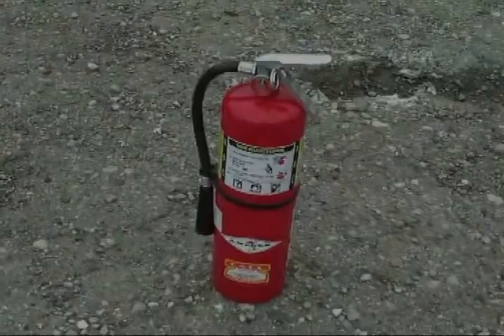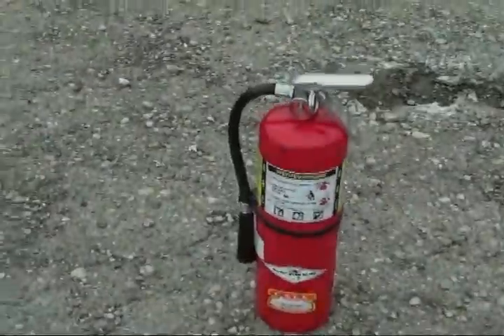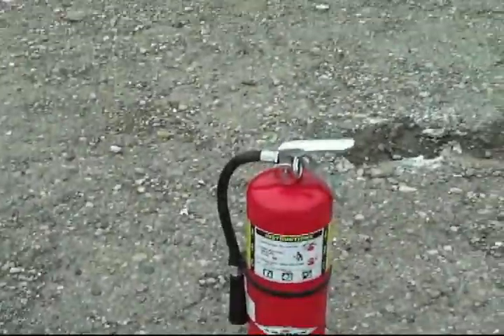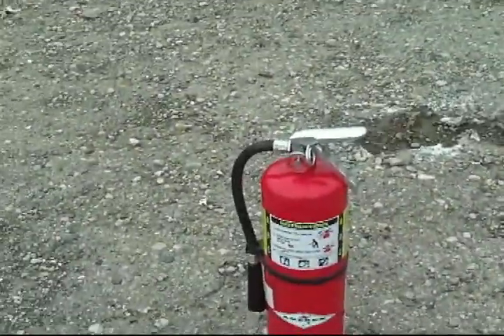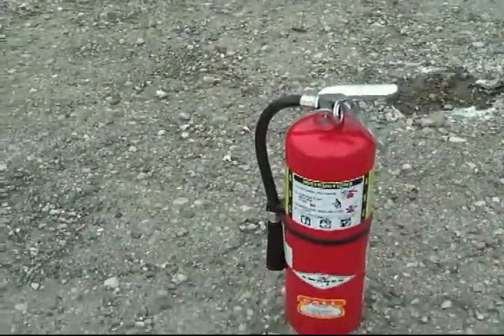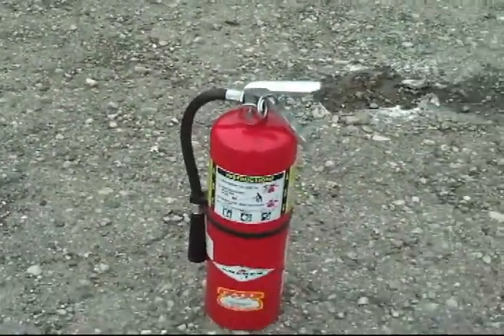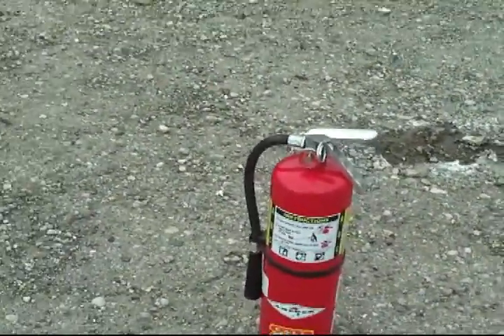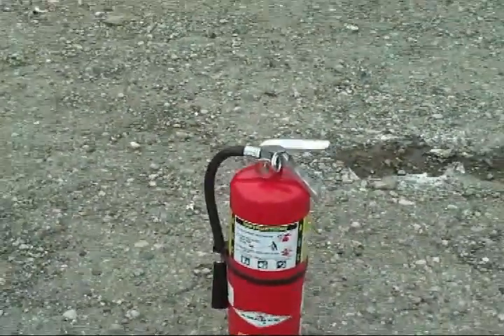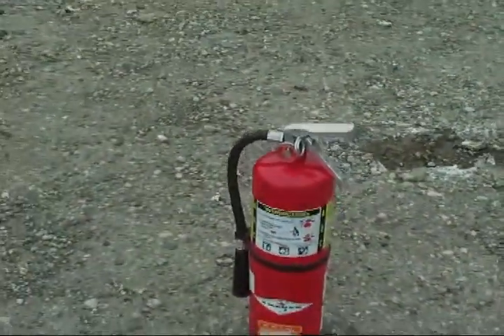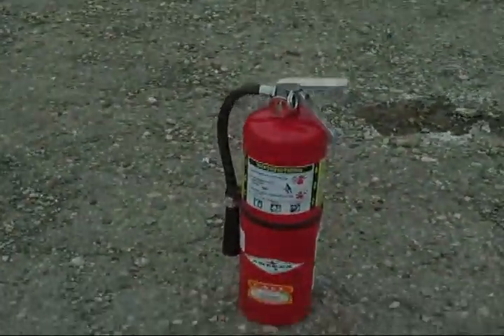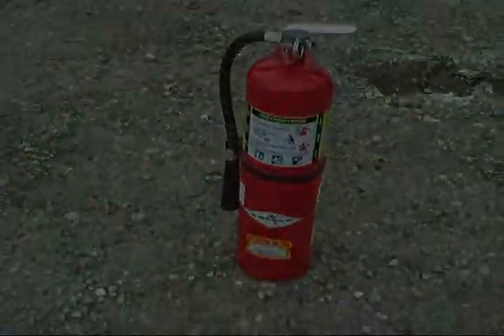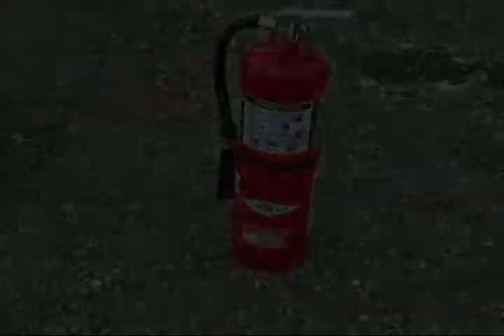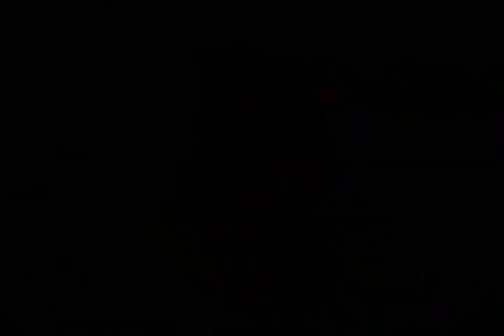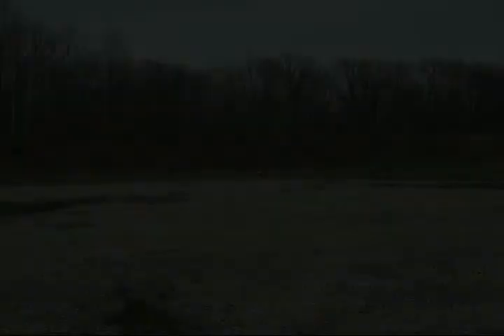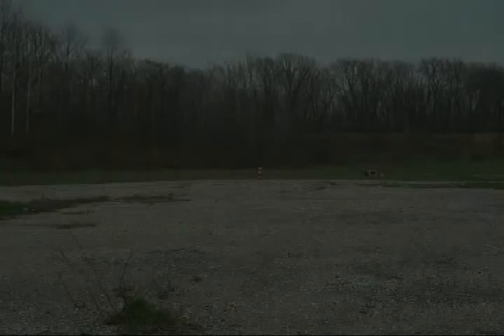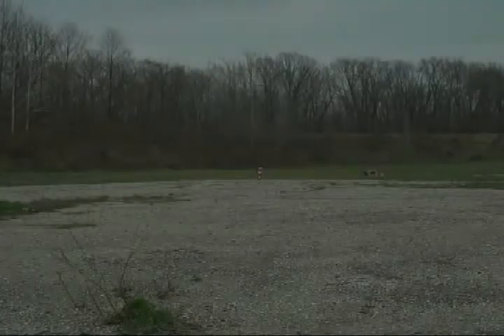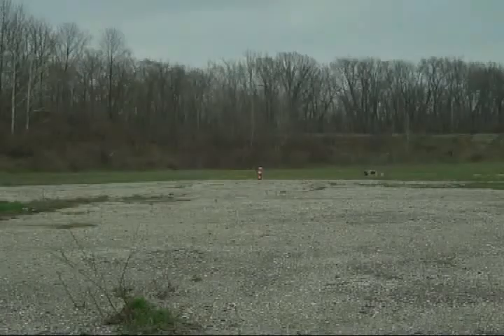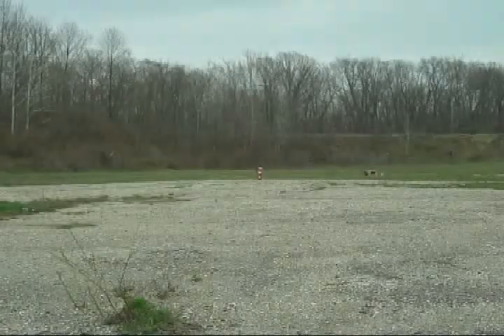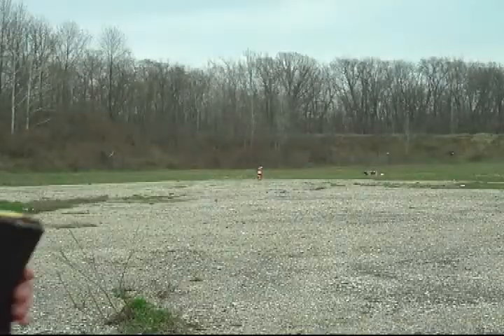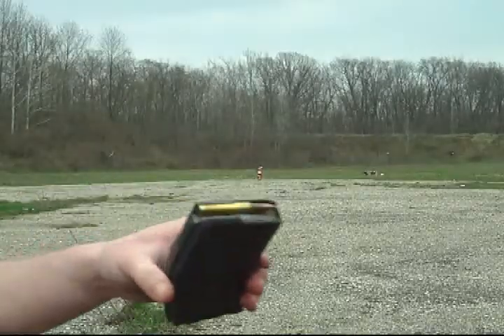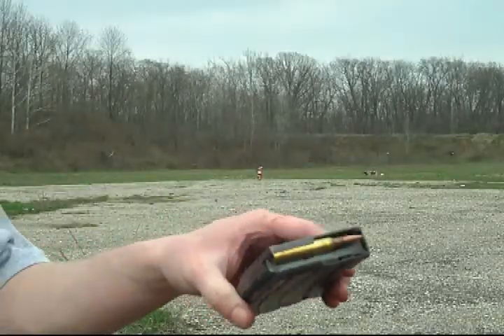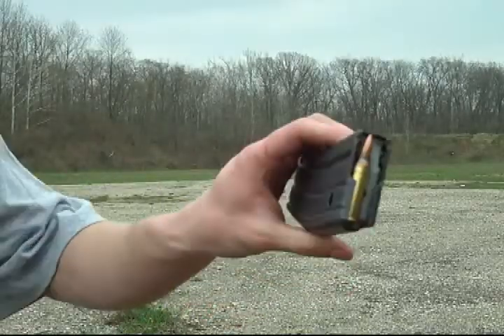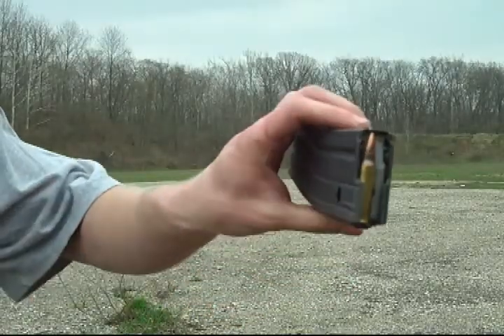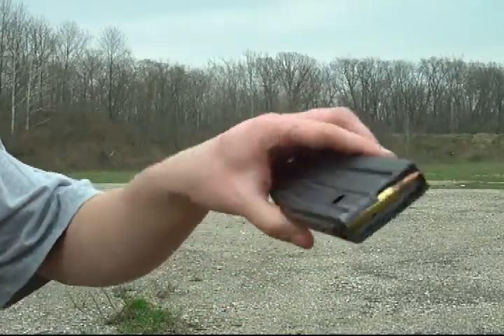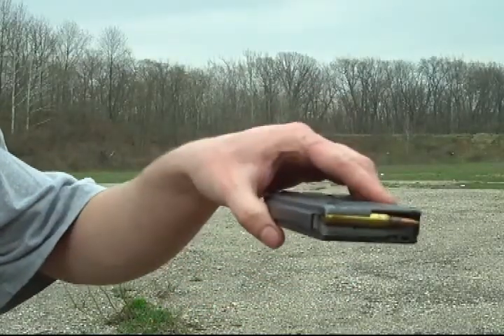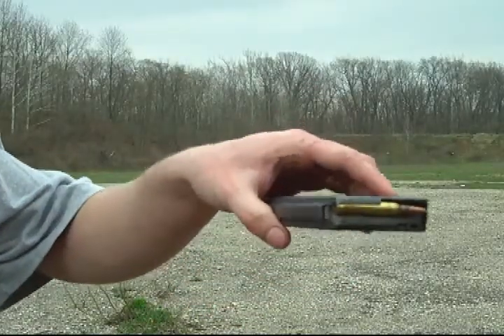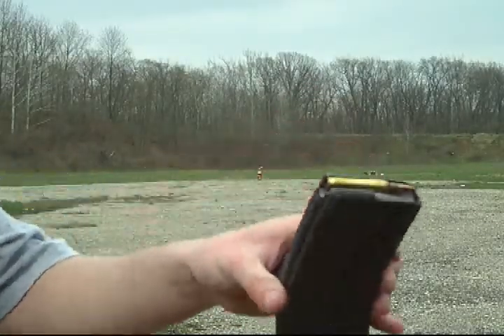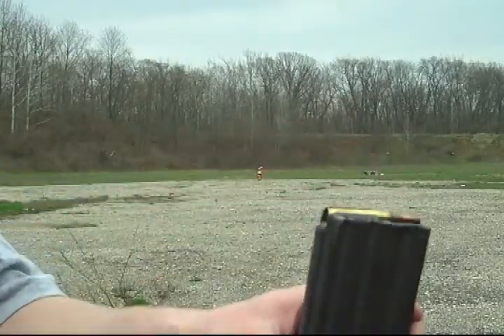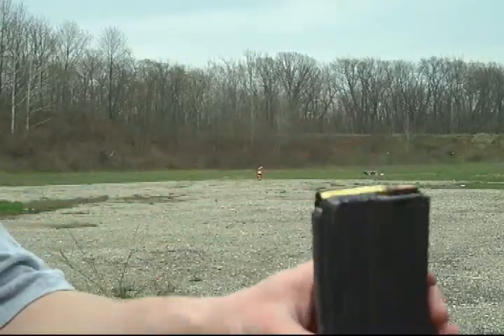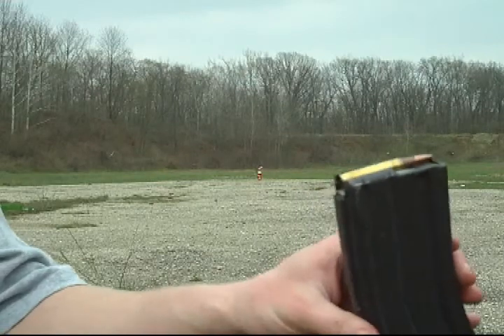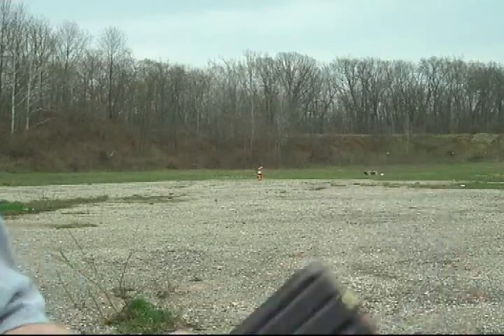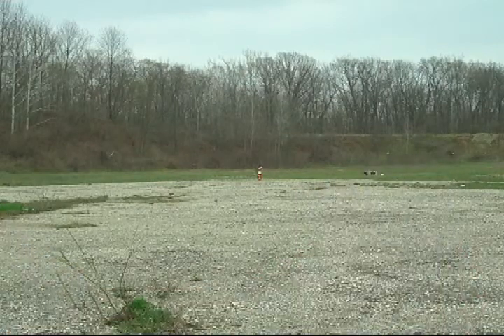This is an industrial fire extinguisher. I'm going to shoot it with my M16. I've got a Winchester Q3131A, so I'm going to put it through the fire extinguisher.